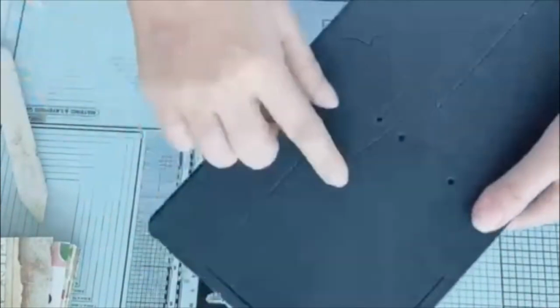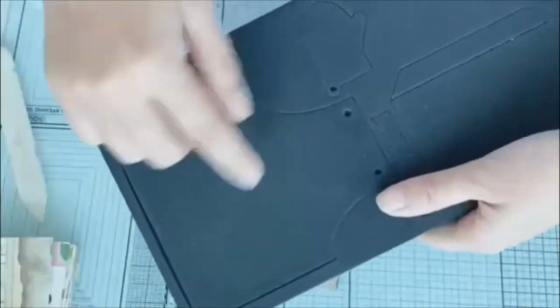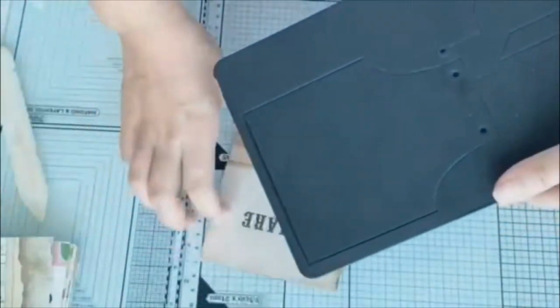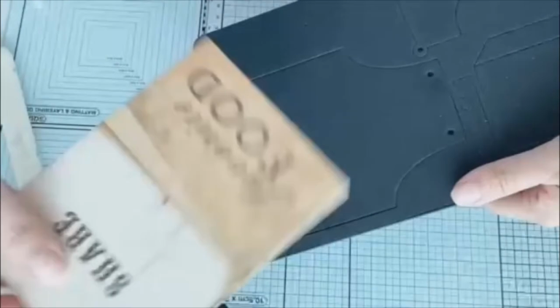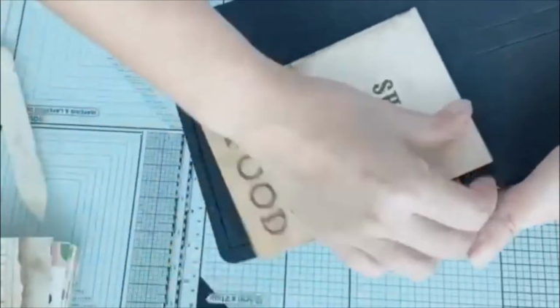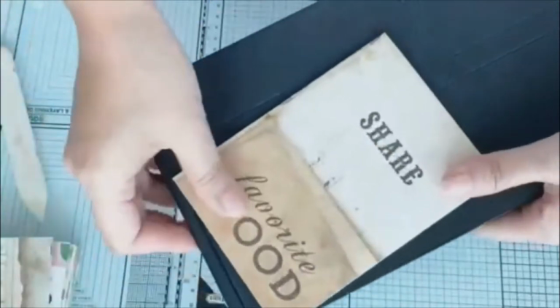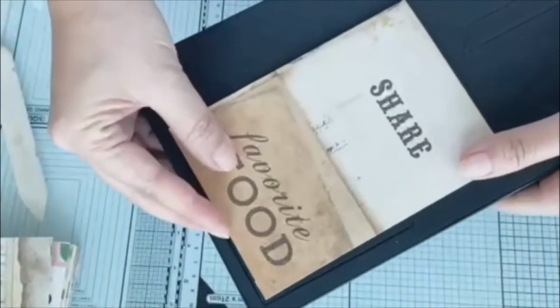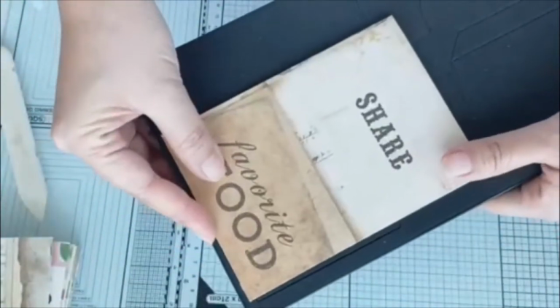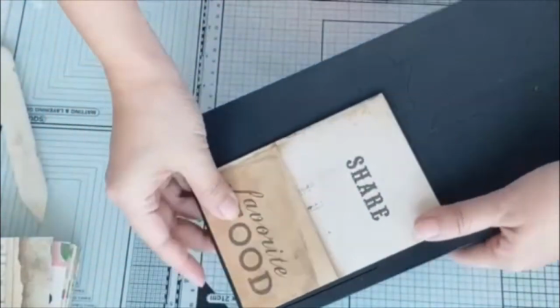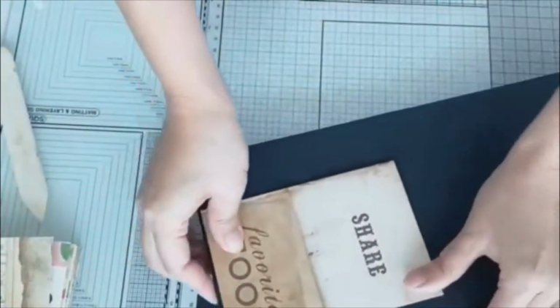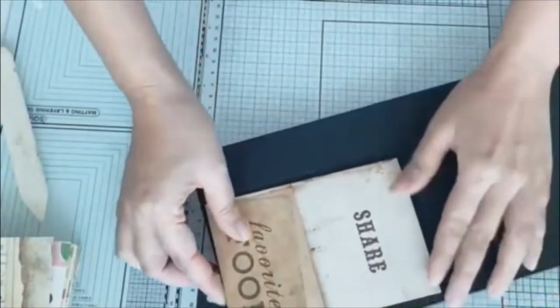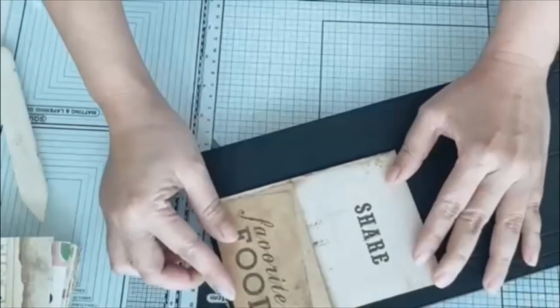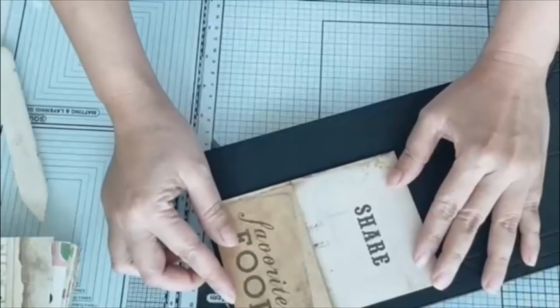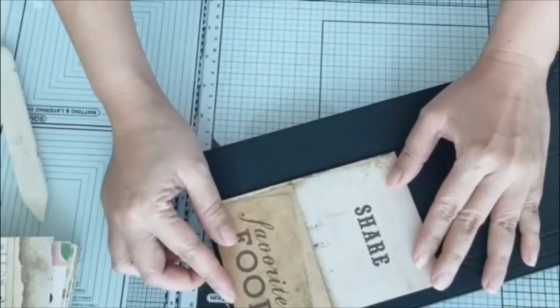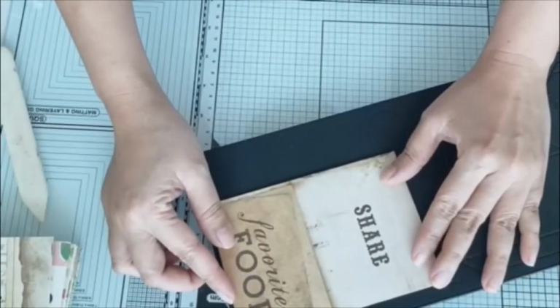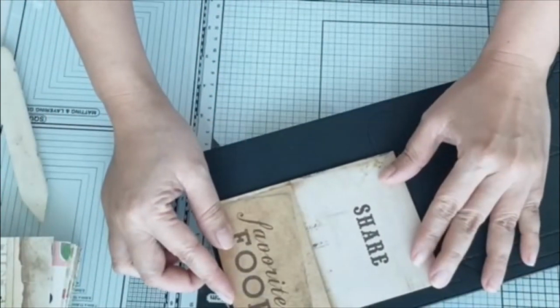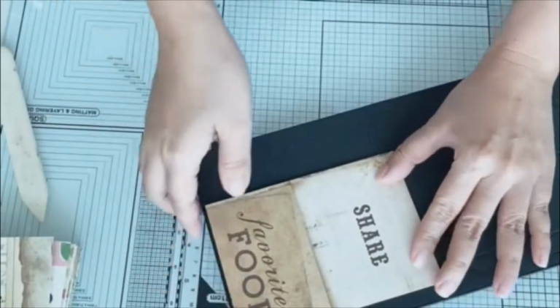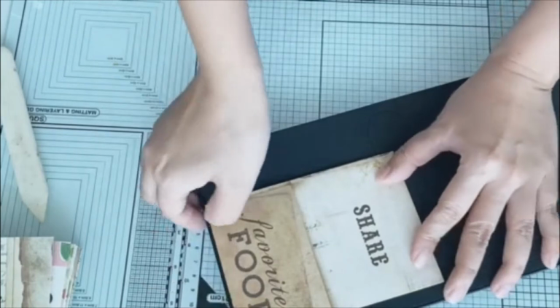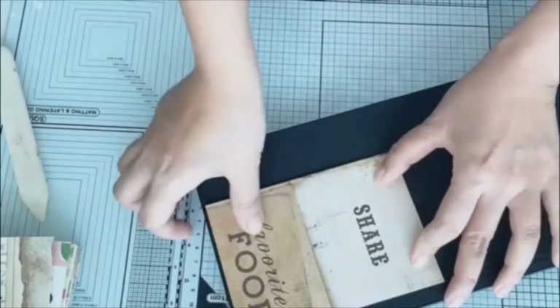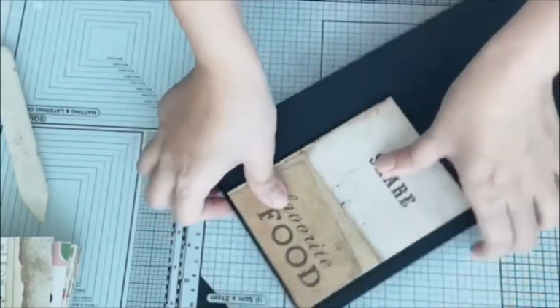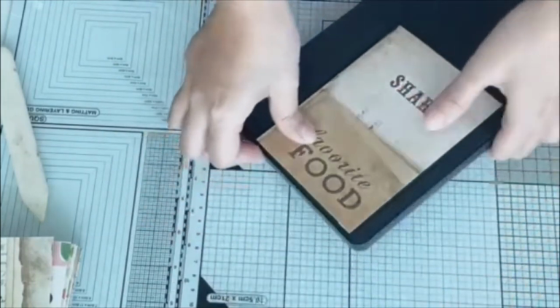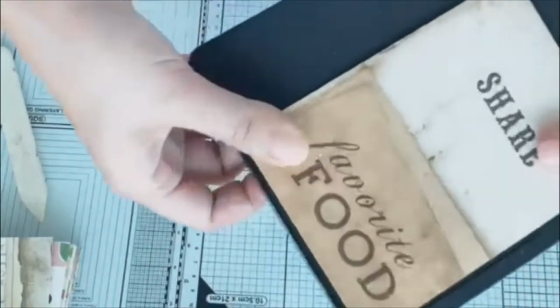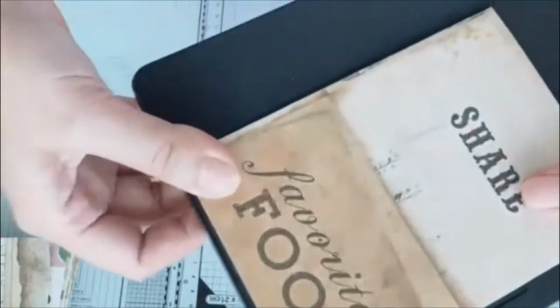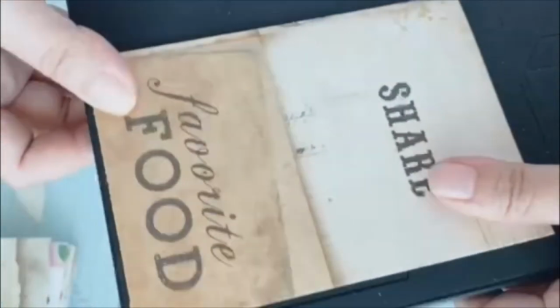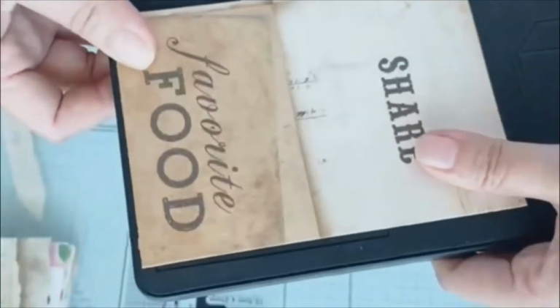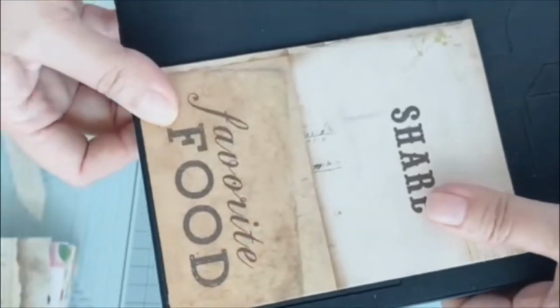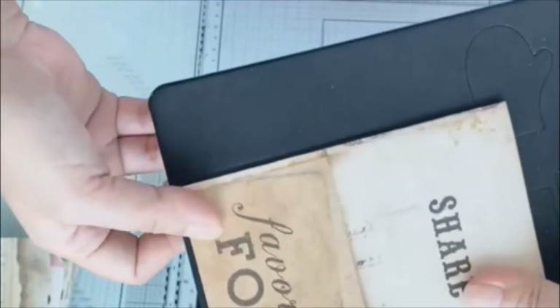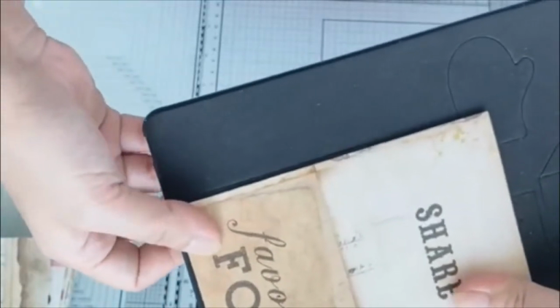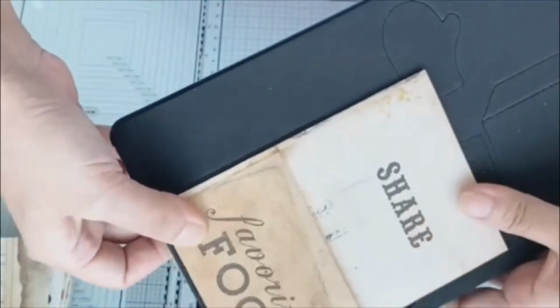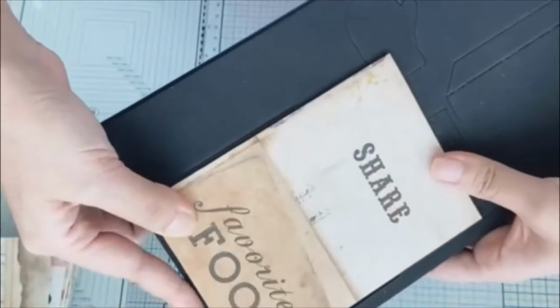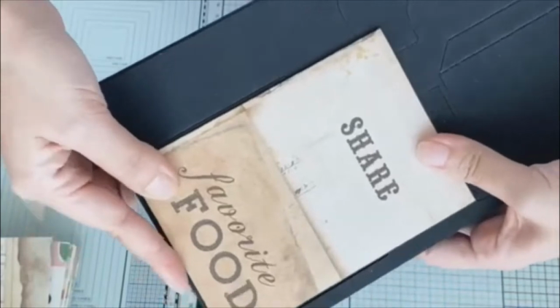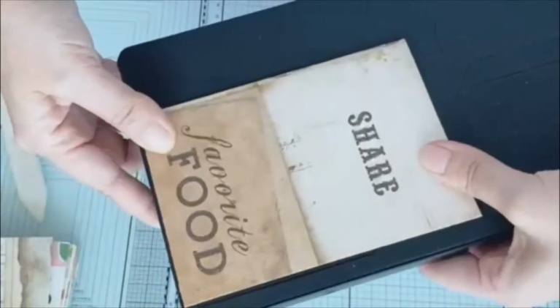I lay it down on my die. As you can see, the blades are not touching the sides of my paper.